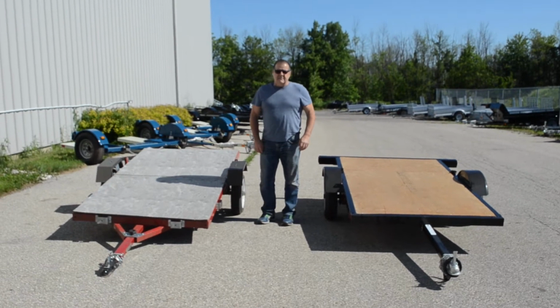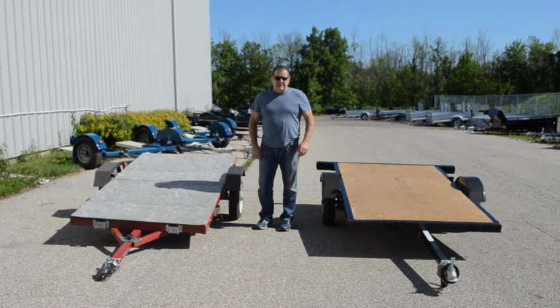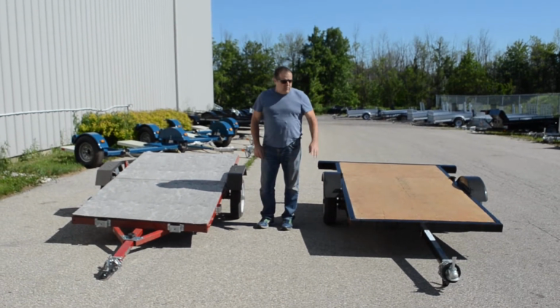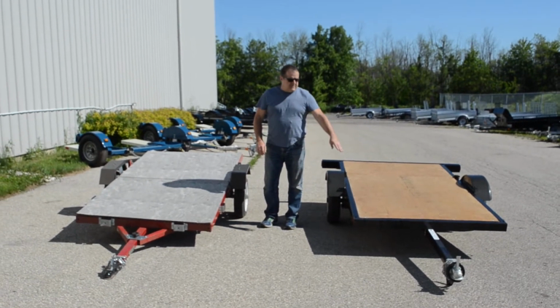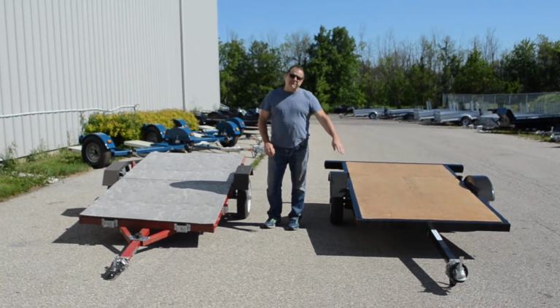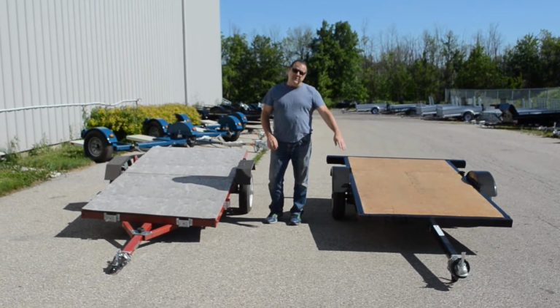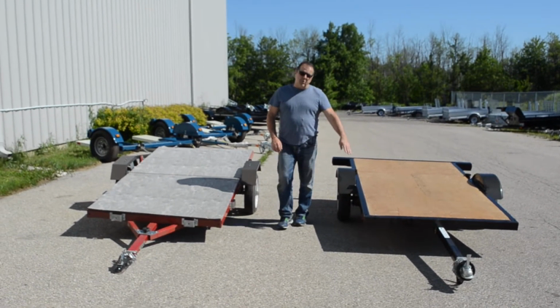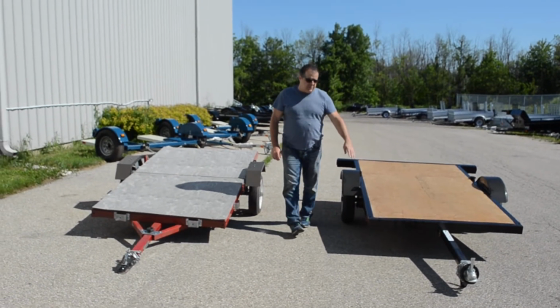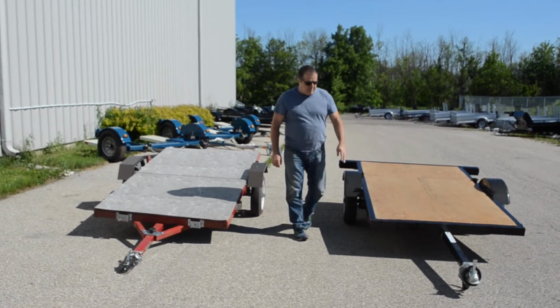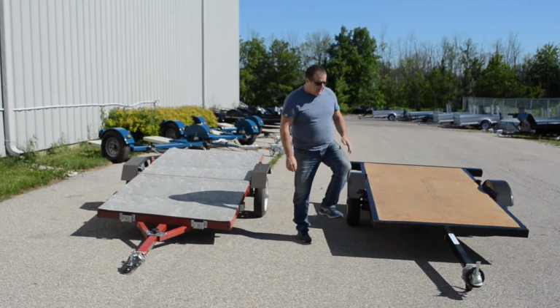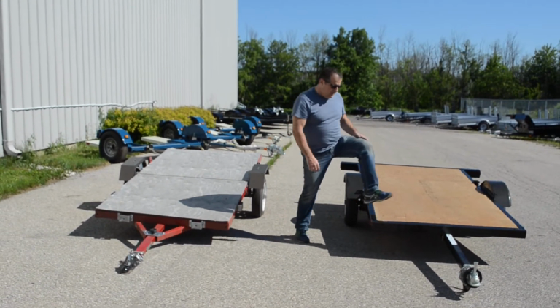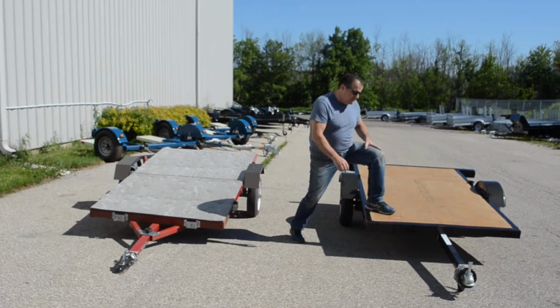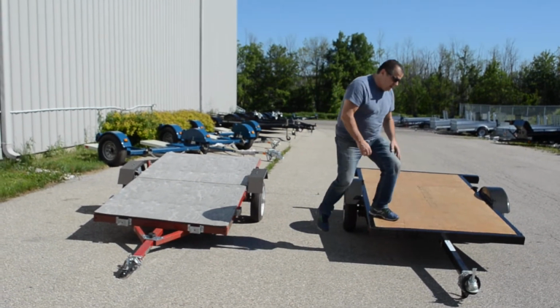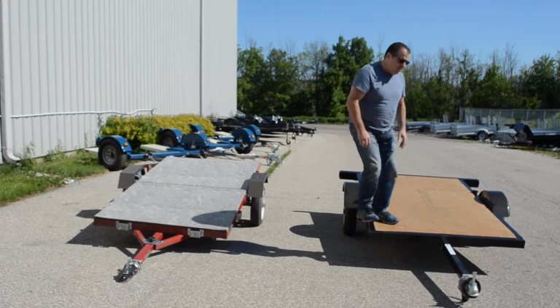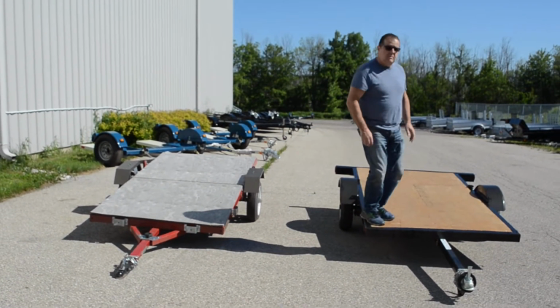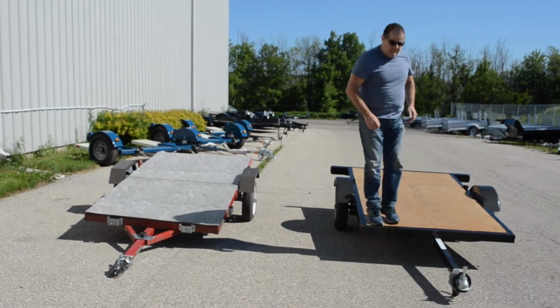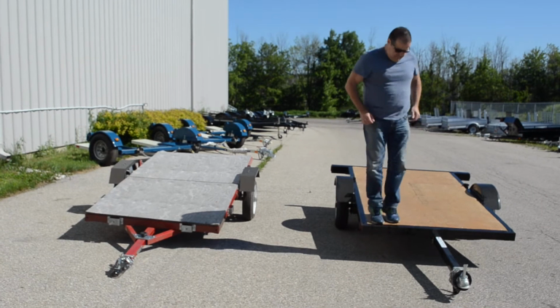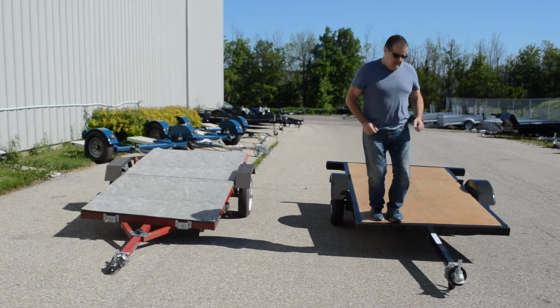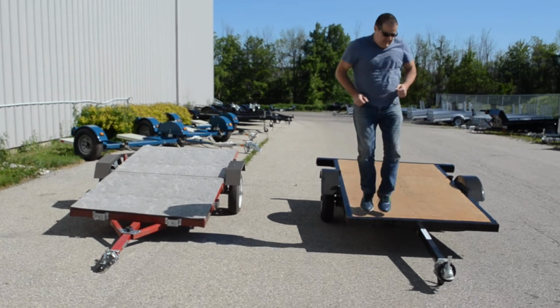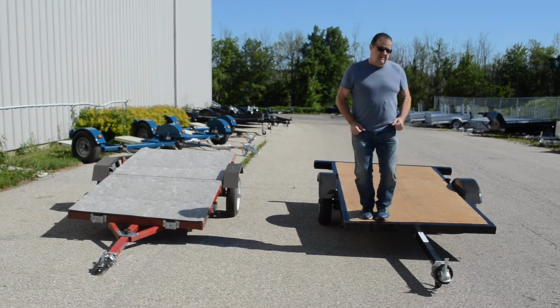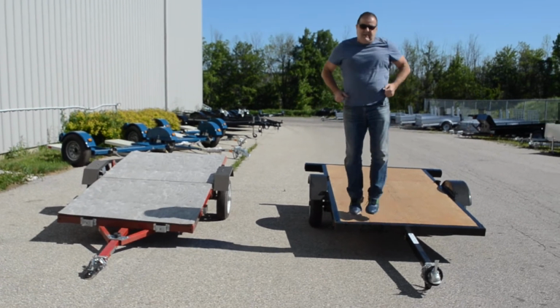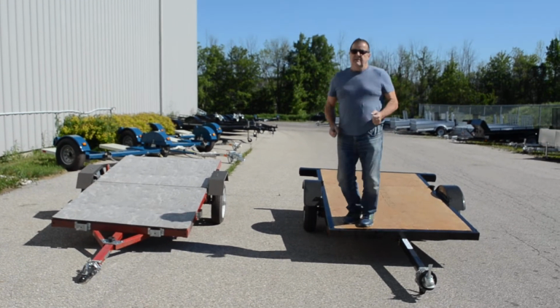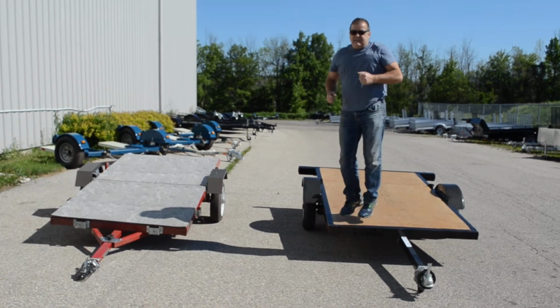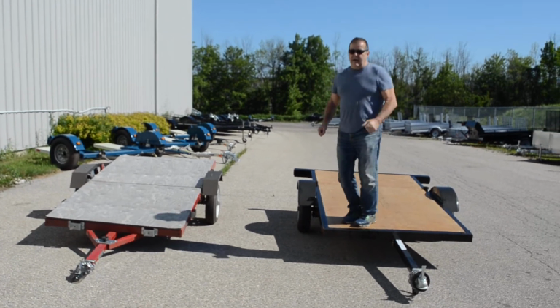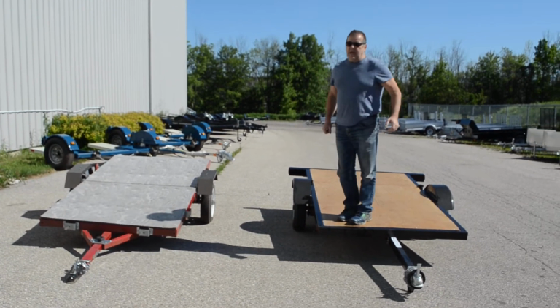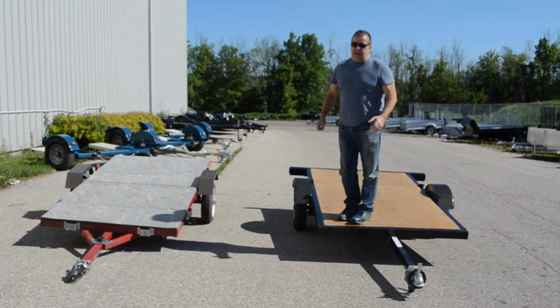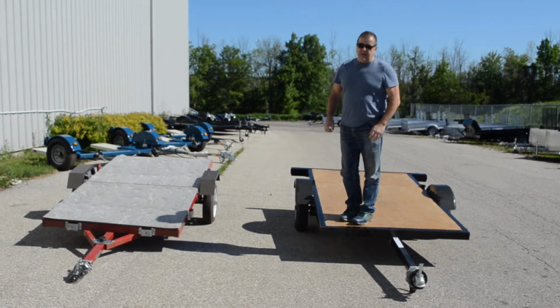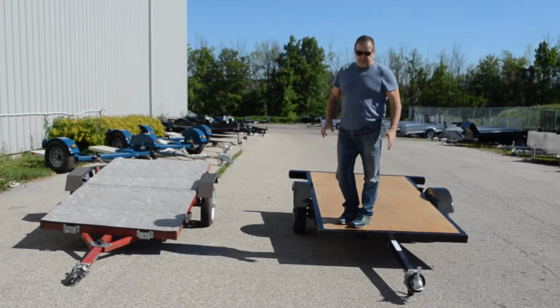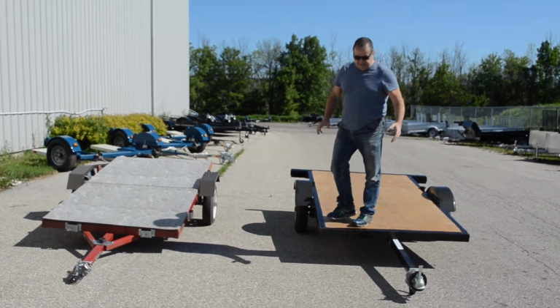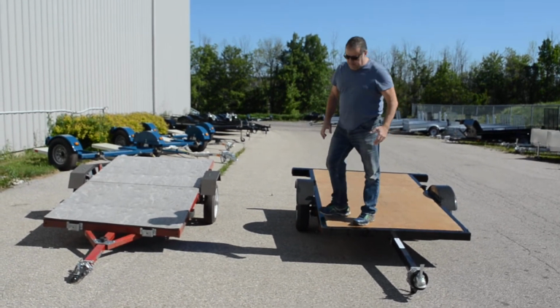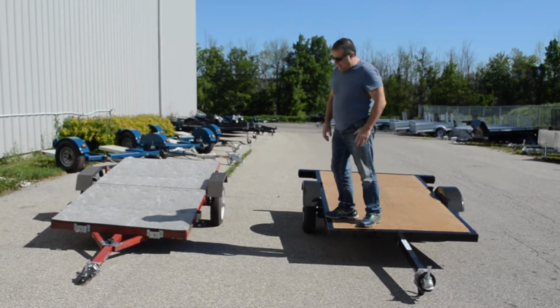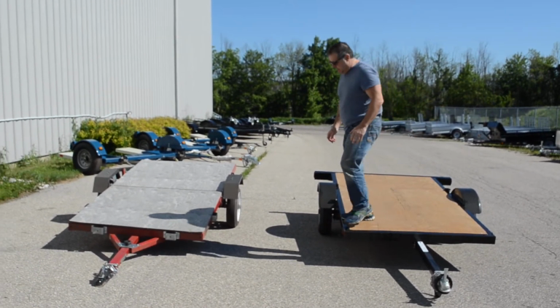Hello, this is our fold and store trailer built here in Ontario. $1,099 picked up here in Cambridge.